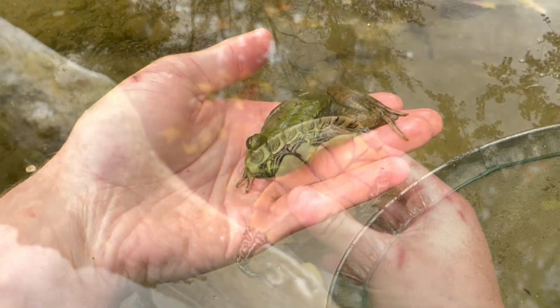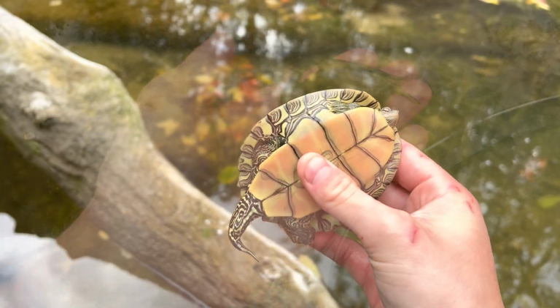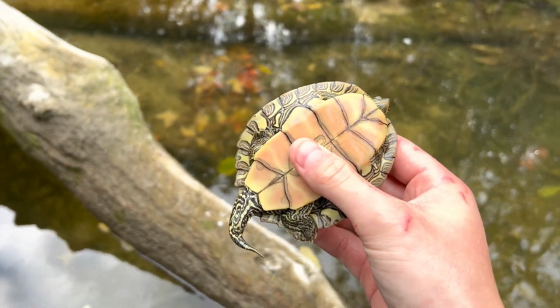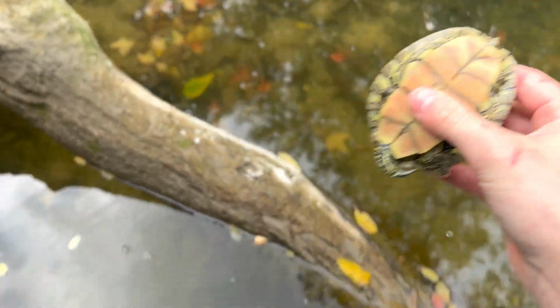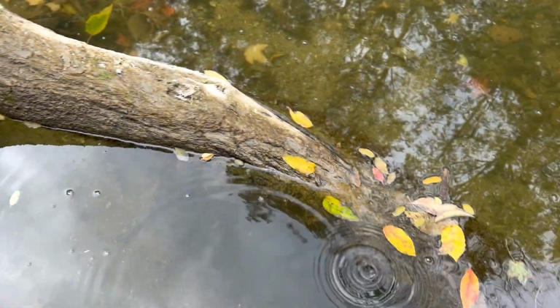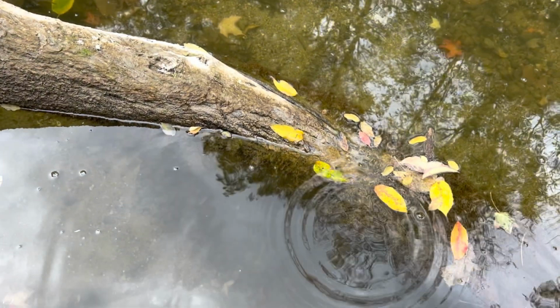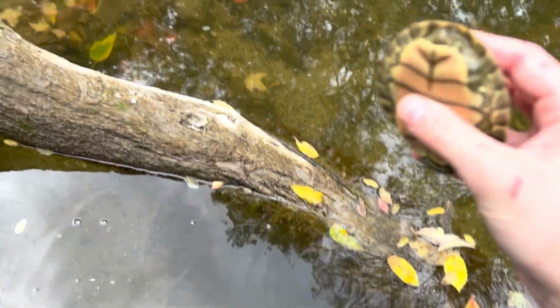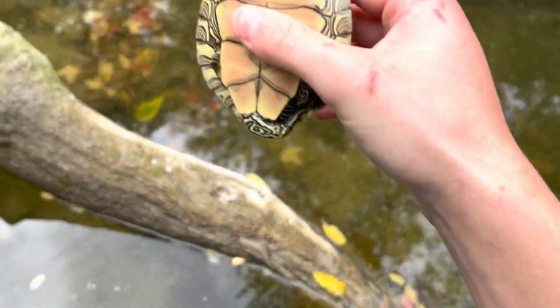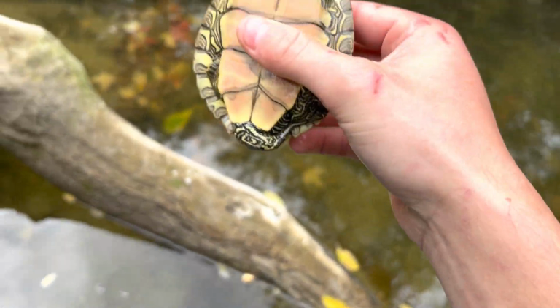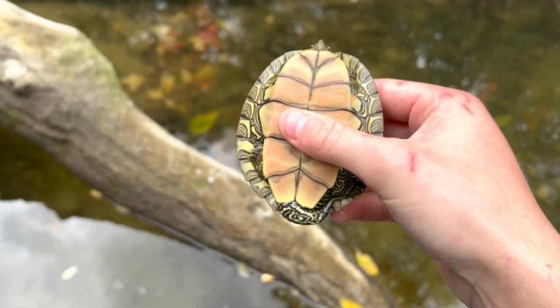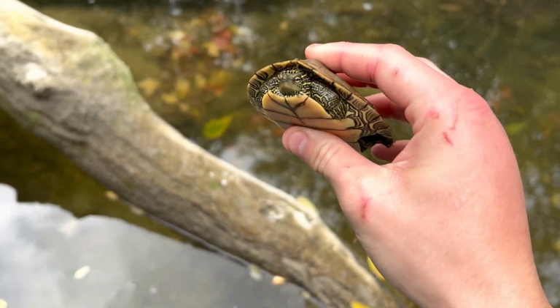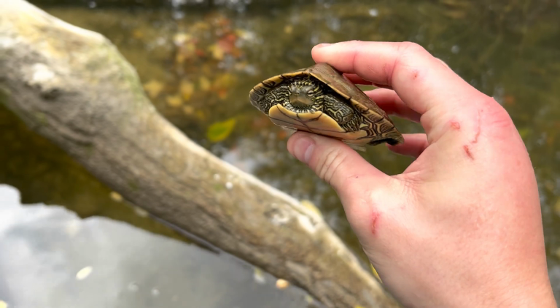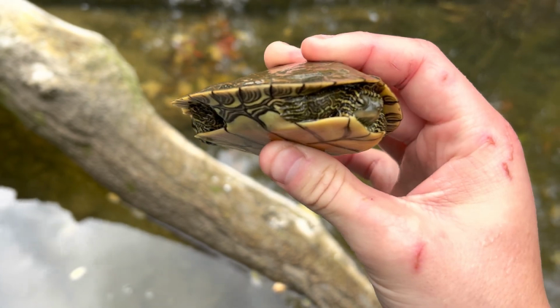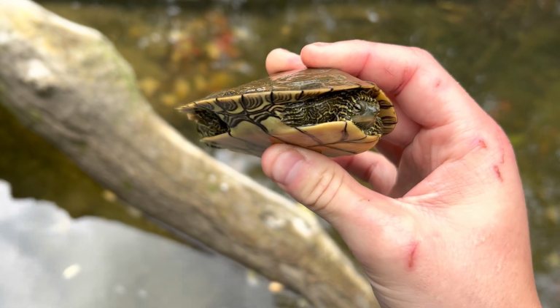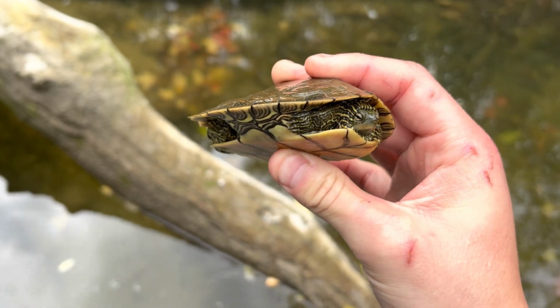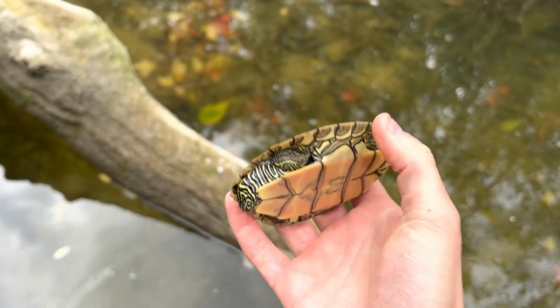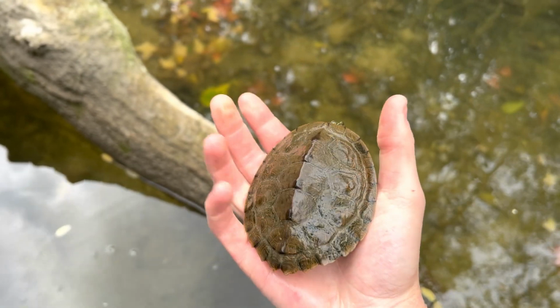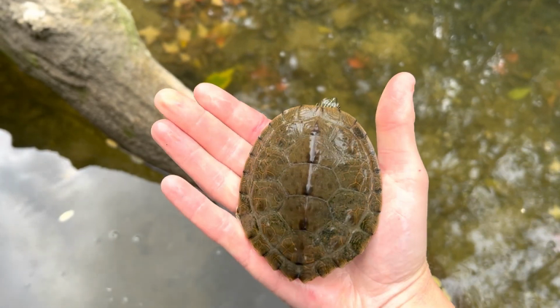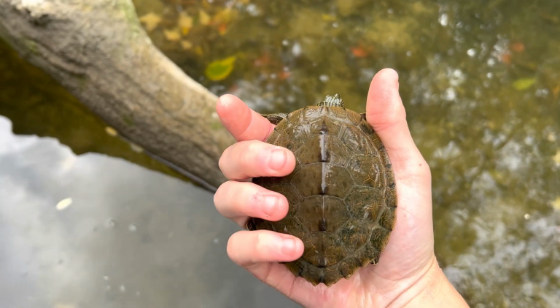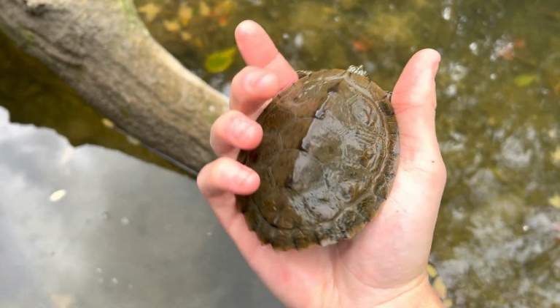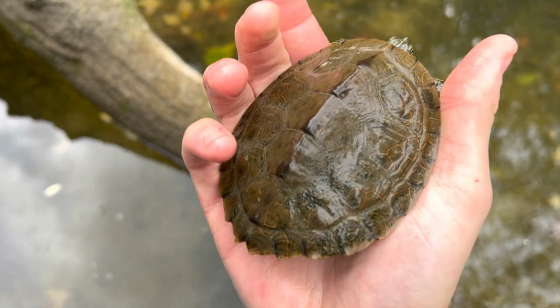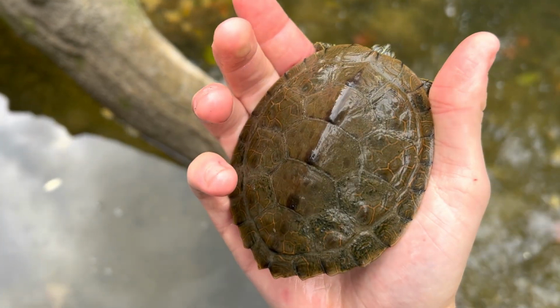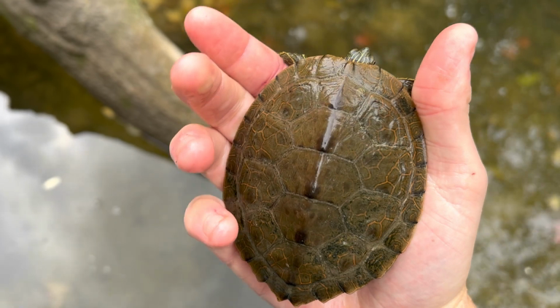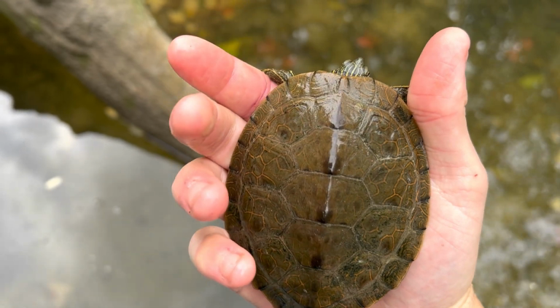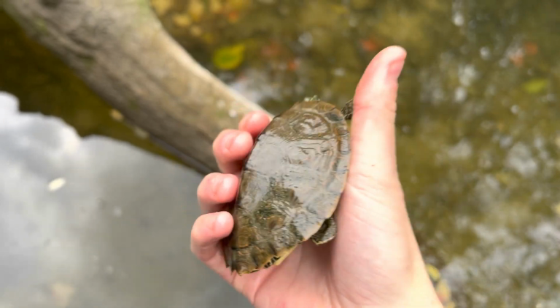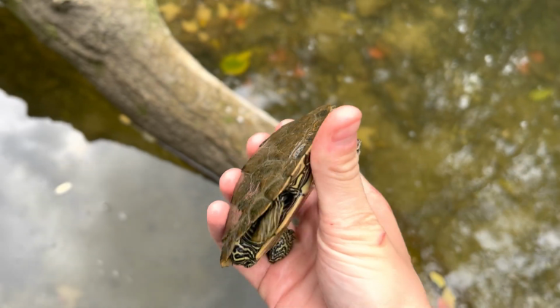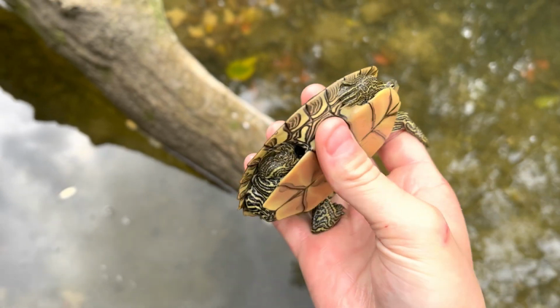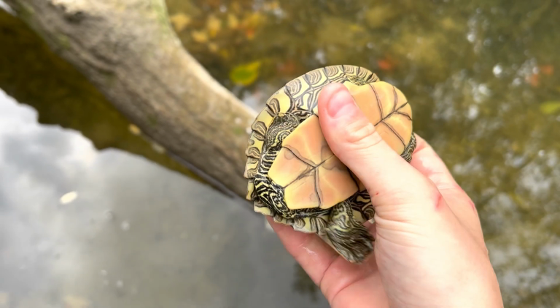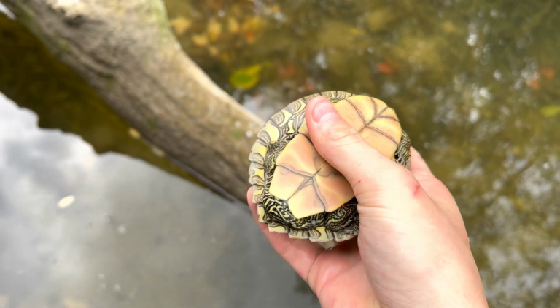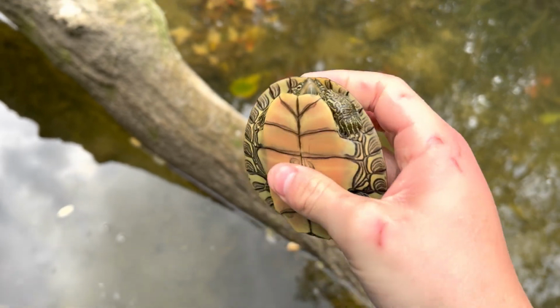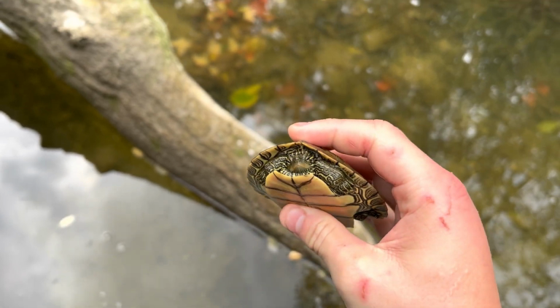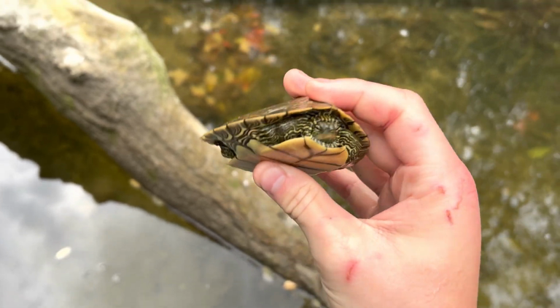Just saw this male map turtle under this log on the bottom. I was able to grab him — a very pretty turtle. It has a very cool shell too. Love these guys.